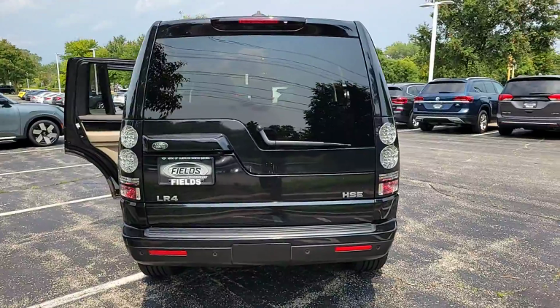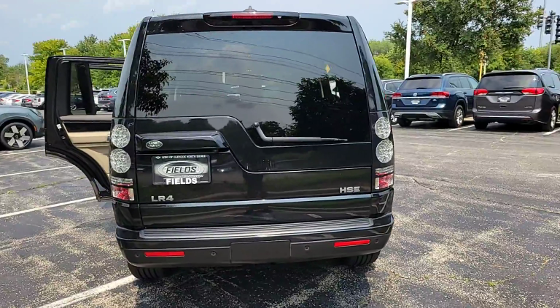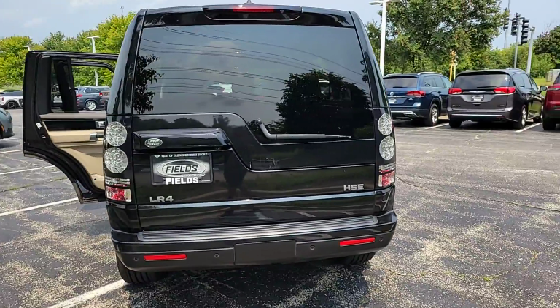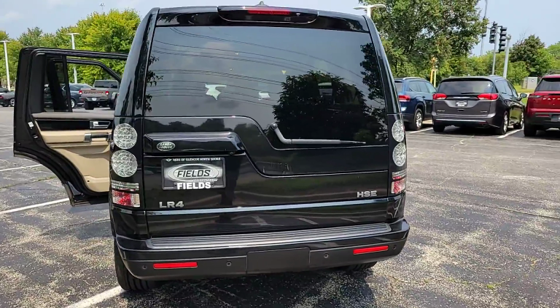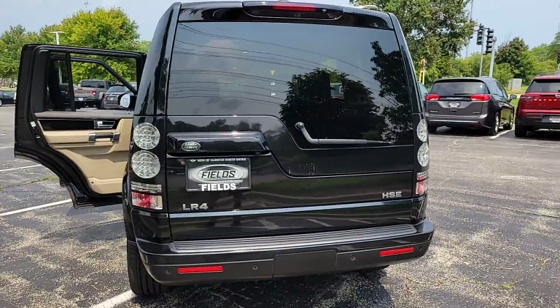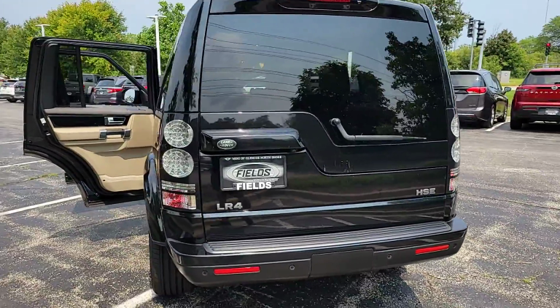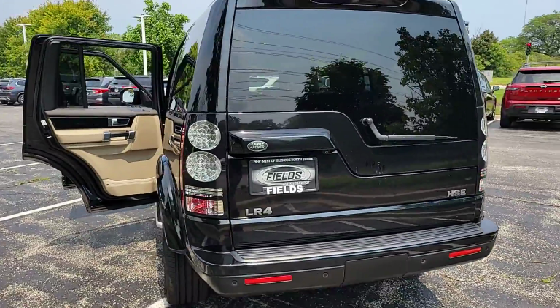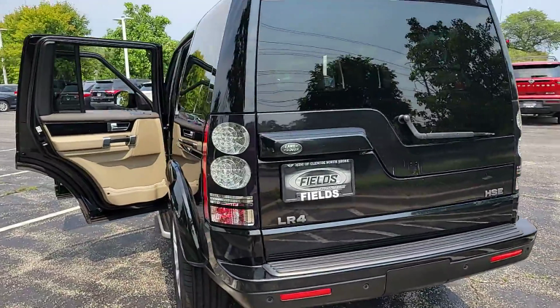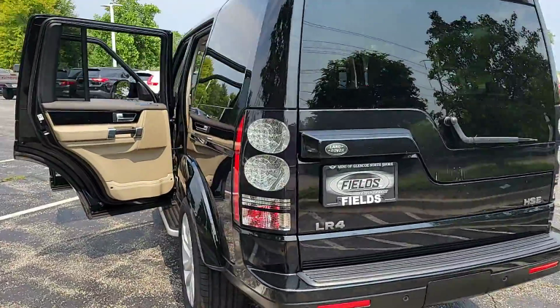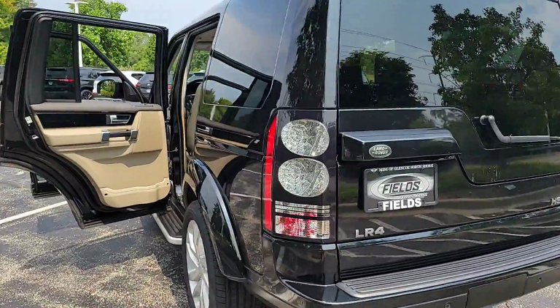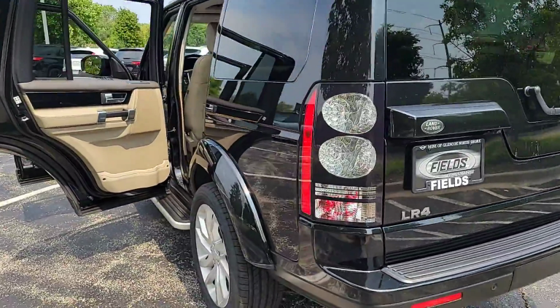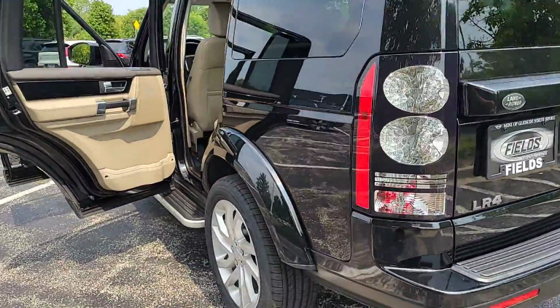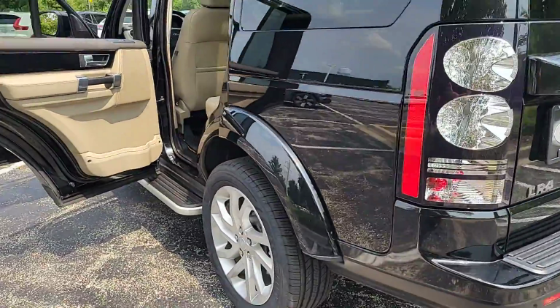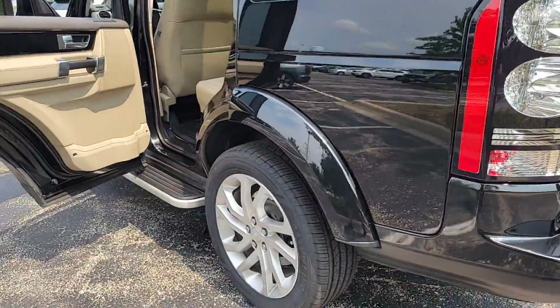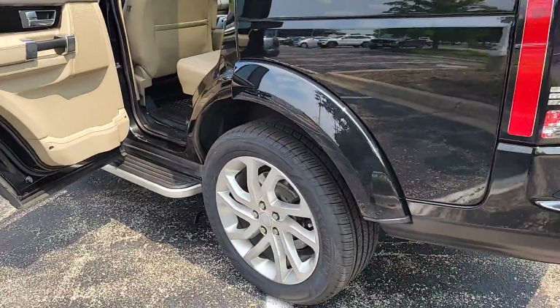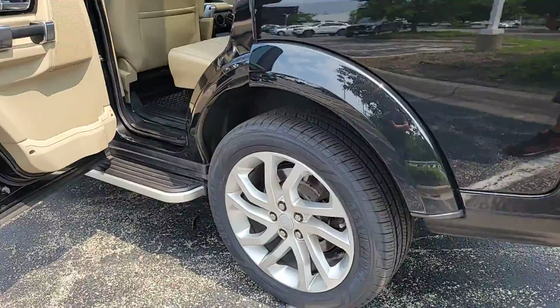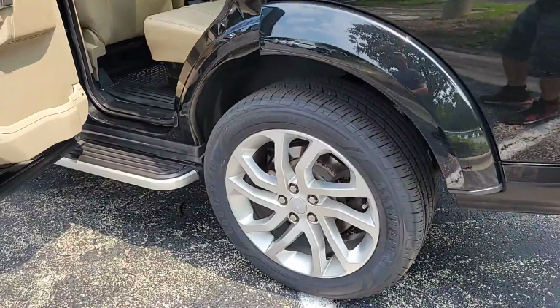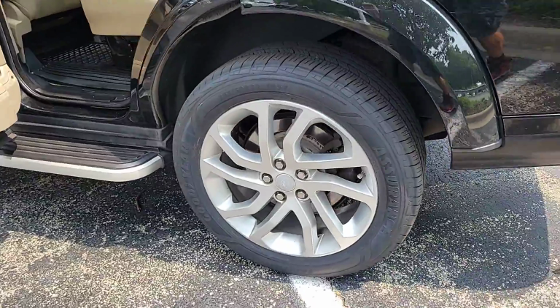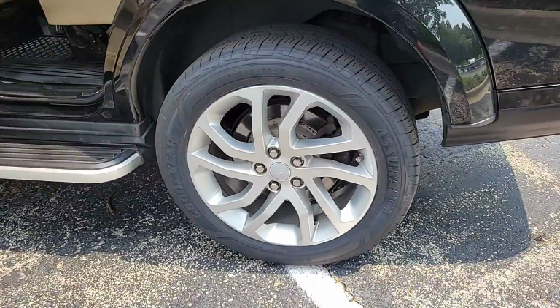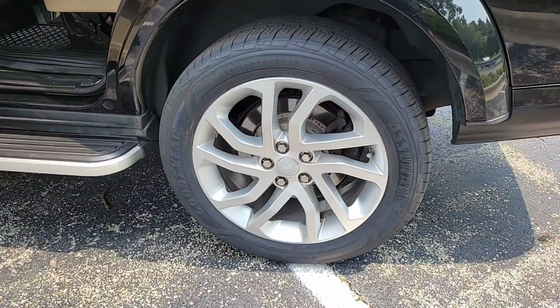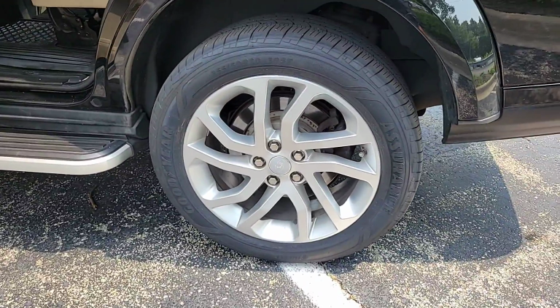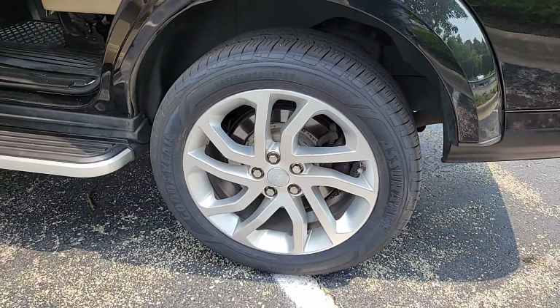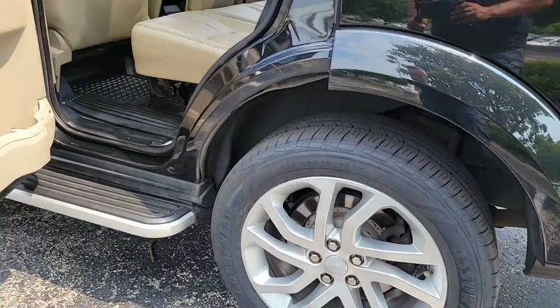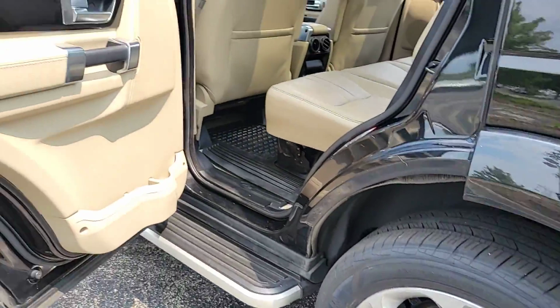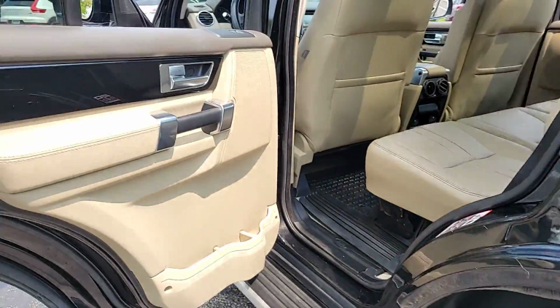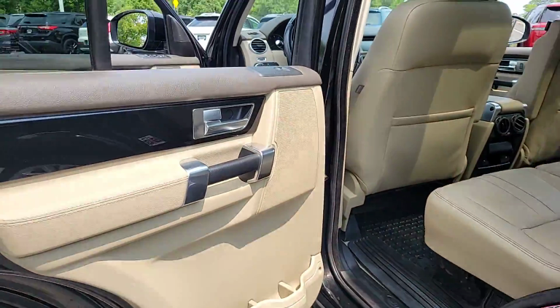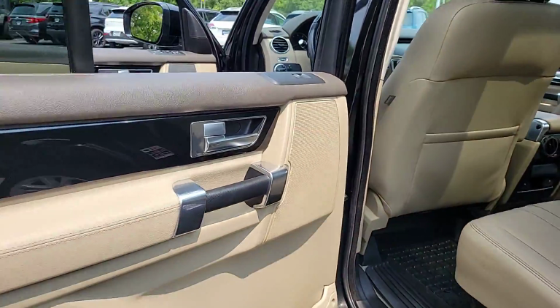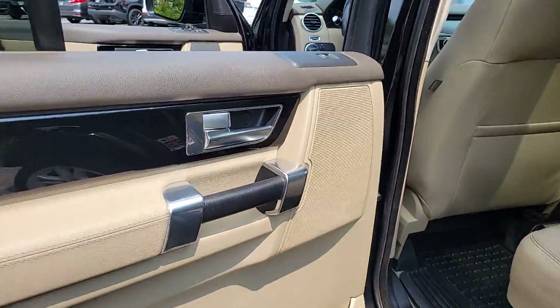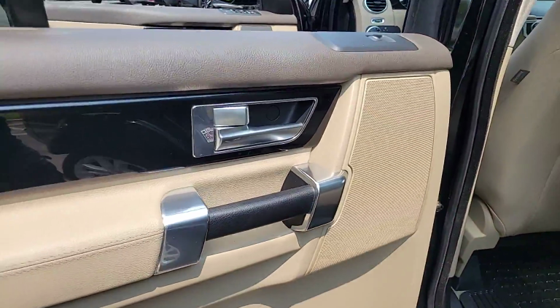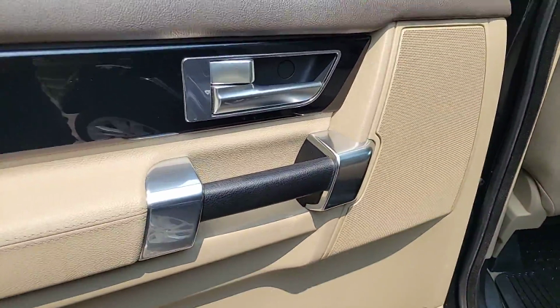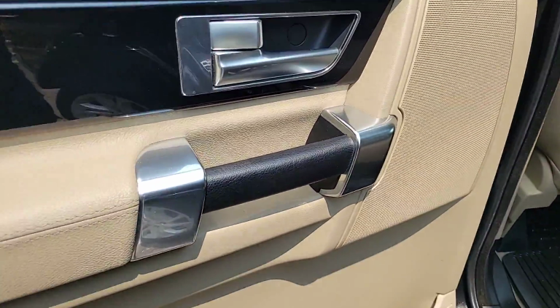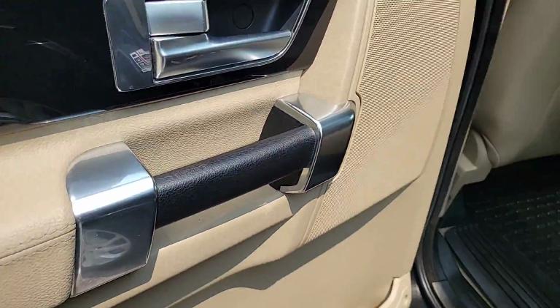Fine interior materials and a rock-solid build, all wrapped in a serene, modern minimalist aesthetic. The following are some of this vehicle's highlighted options.